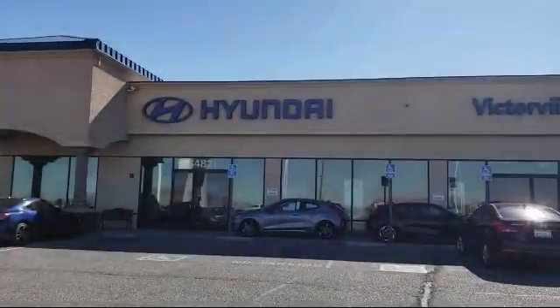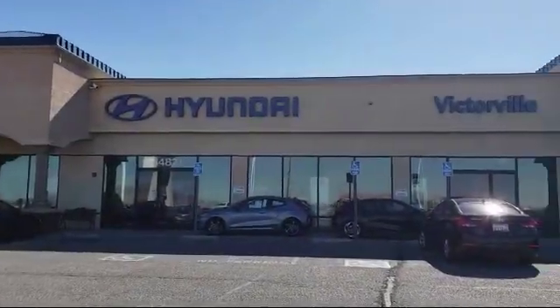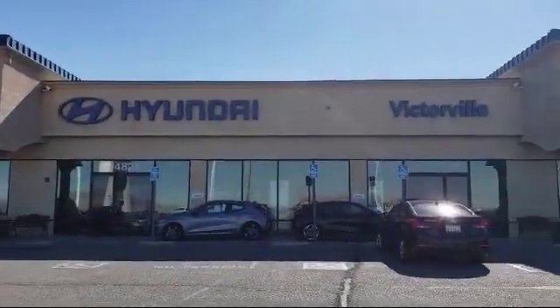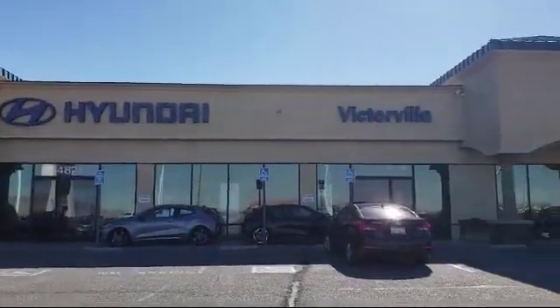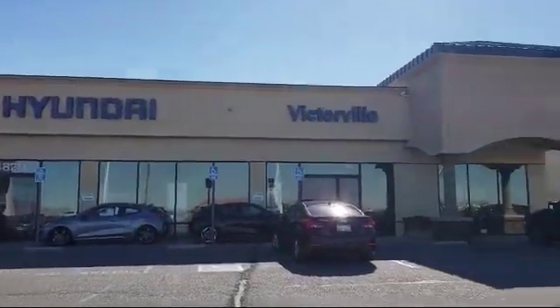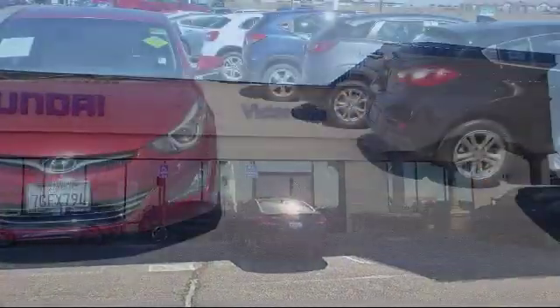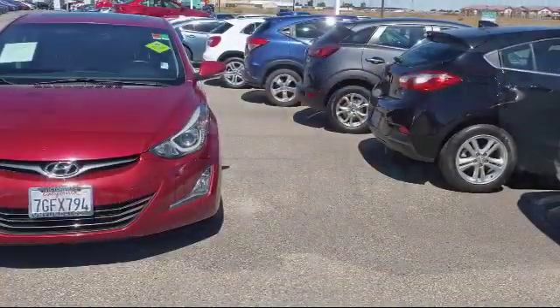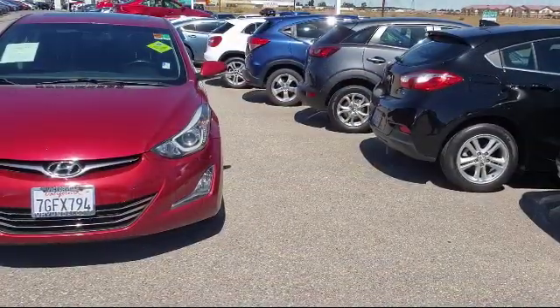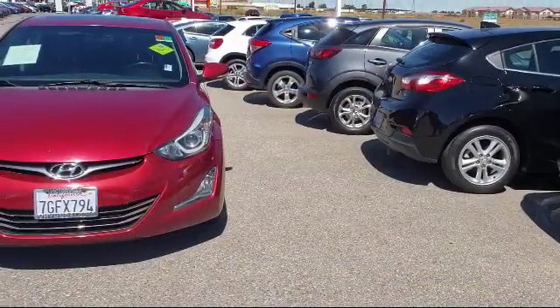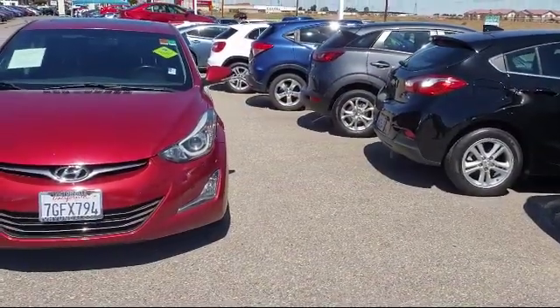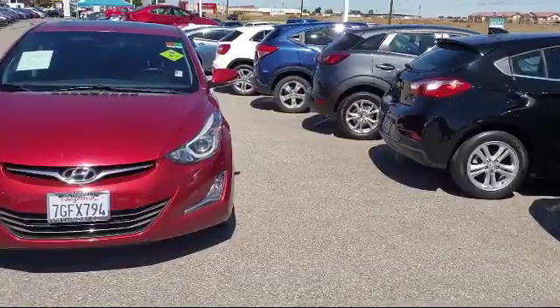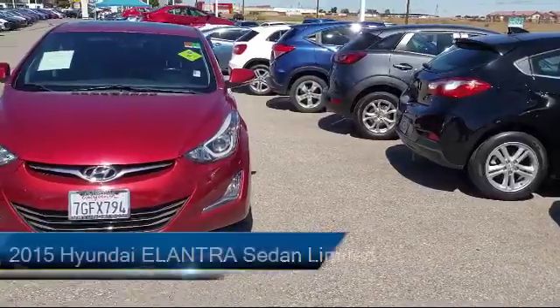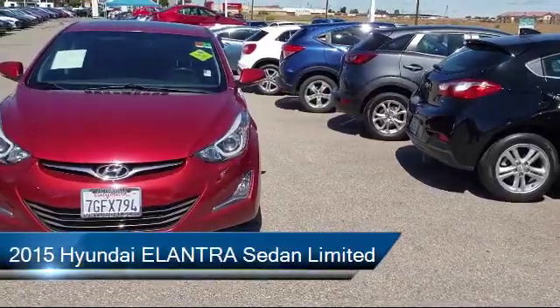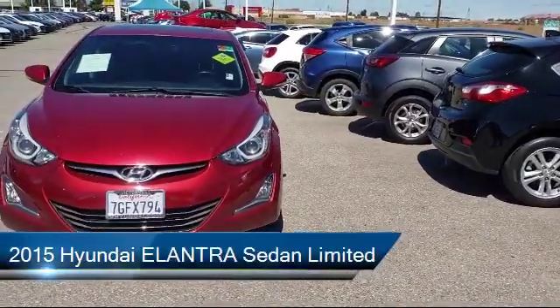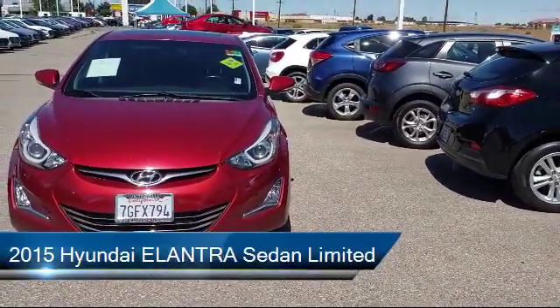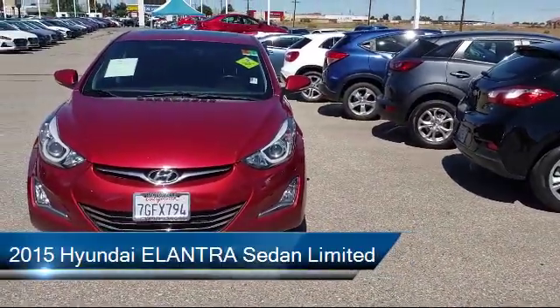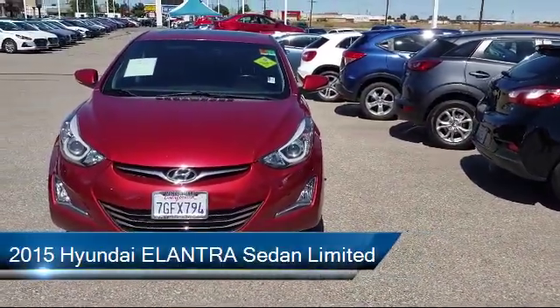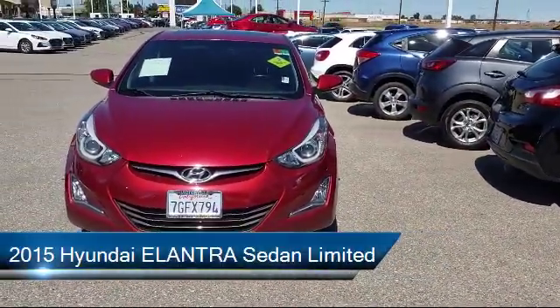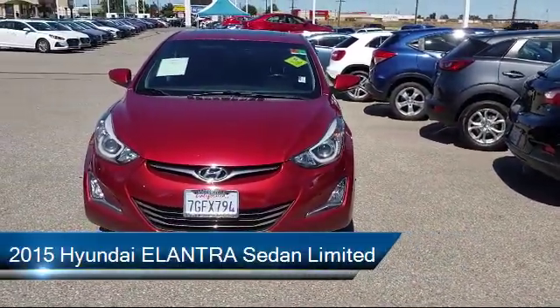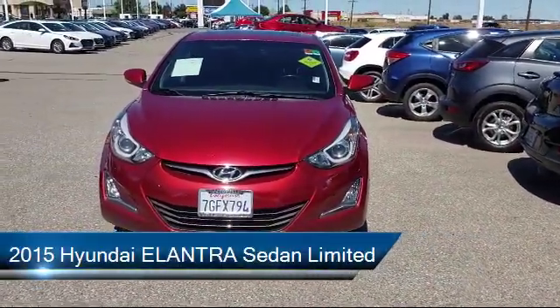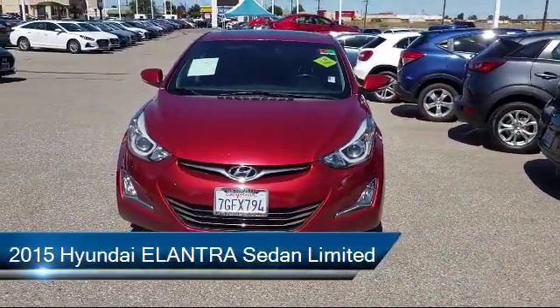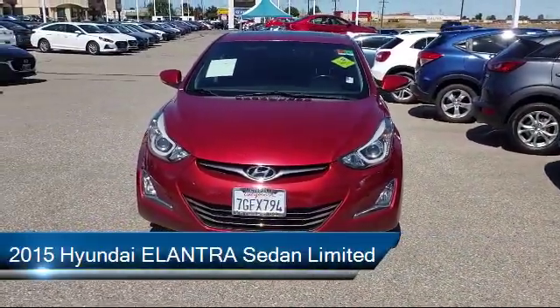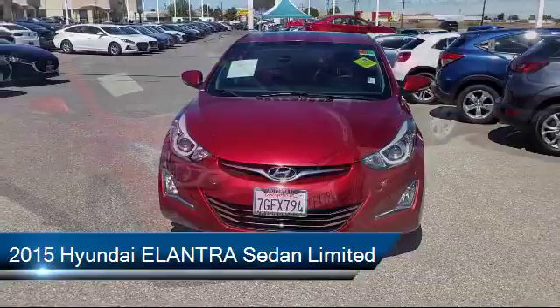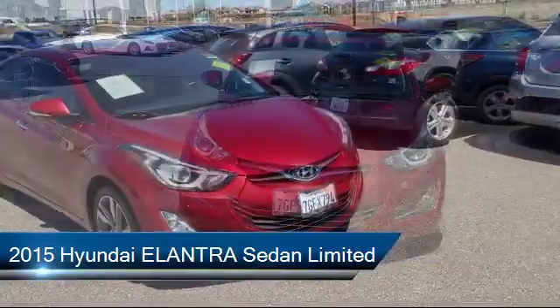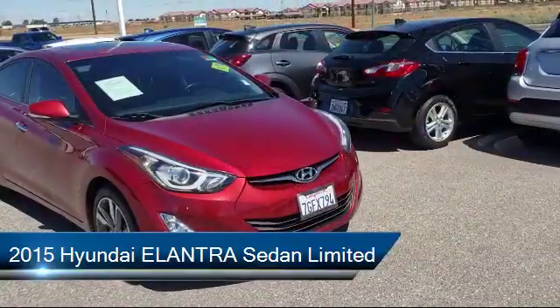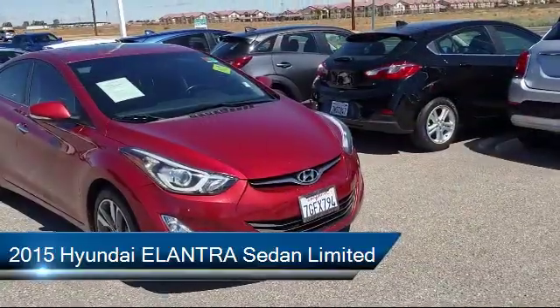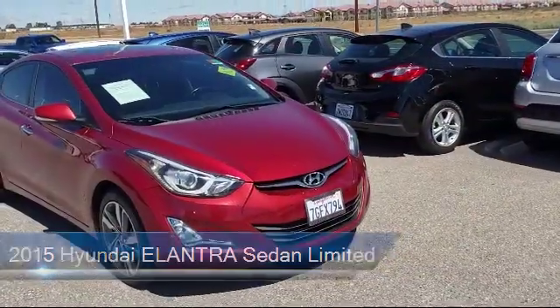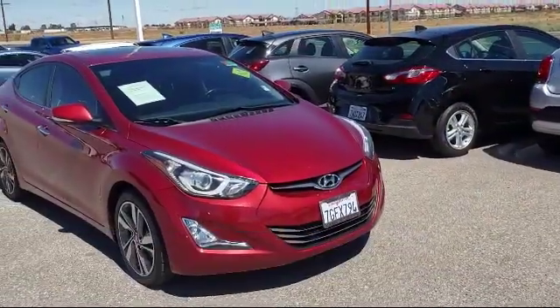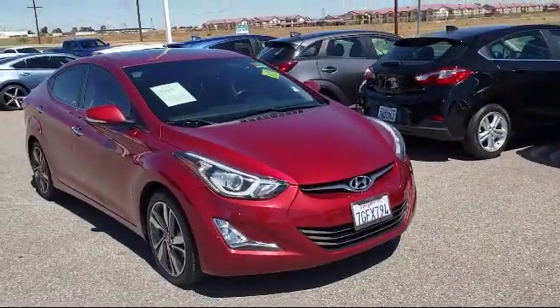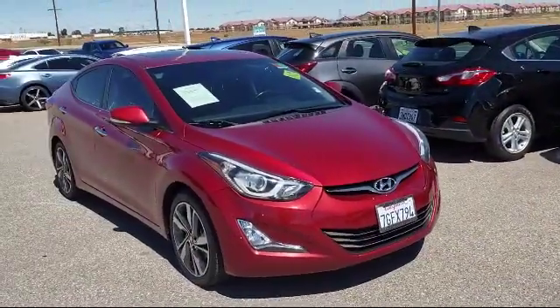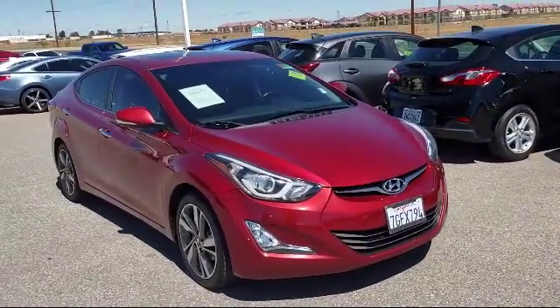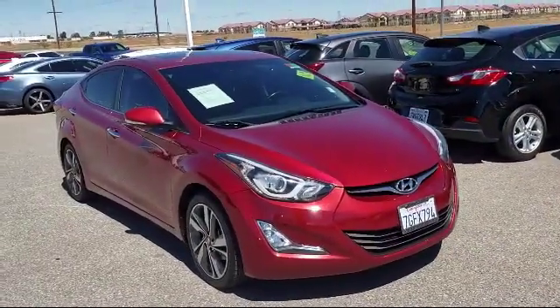Welcome to Victorville Hyundai, and here's a look at another one of our great vehicles from our inventory. It comes equipped with steering wheel controls, electronic stability control, keyless entry, and Sirius XM satellite radio.